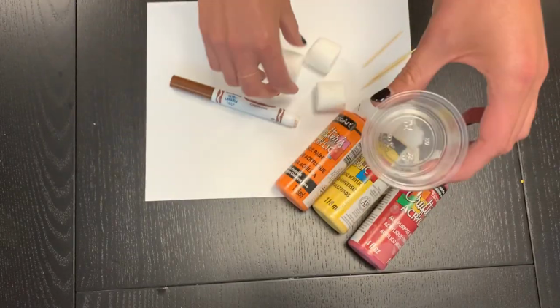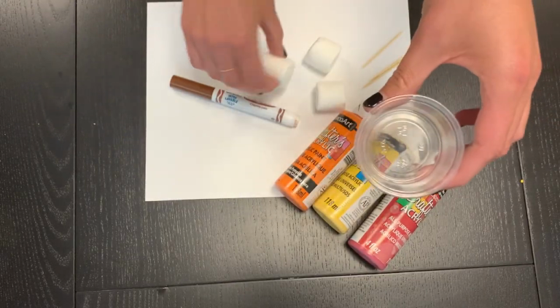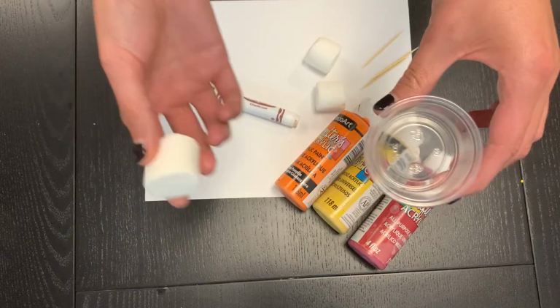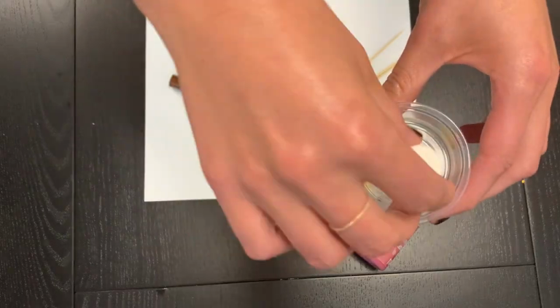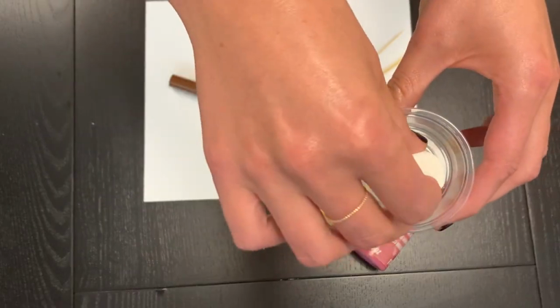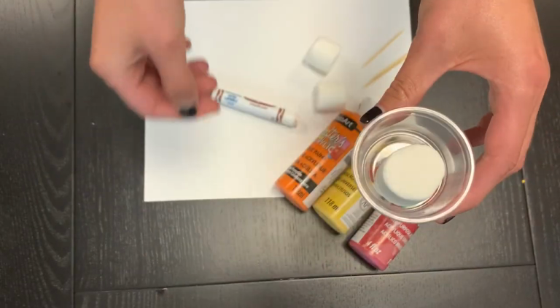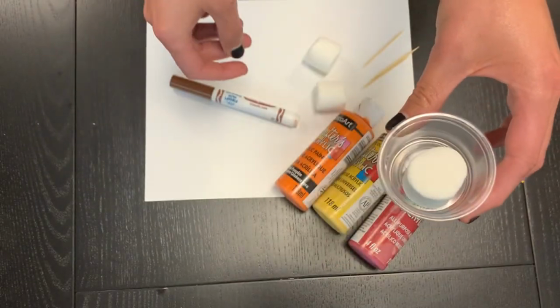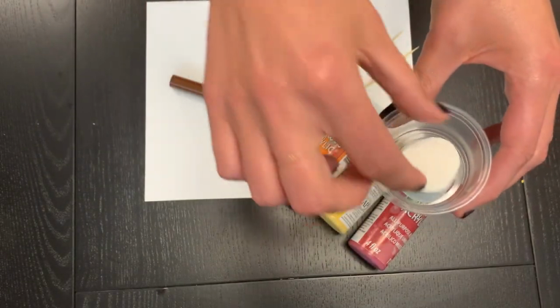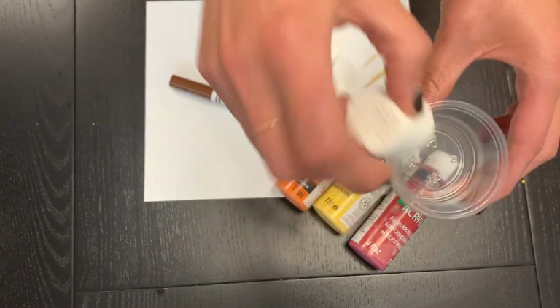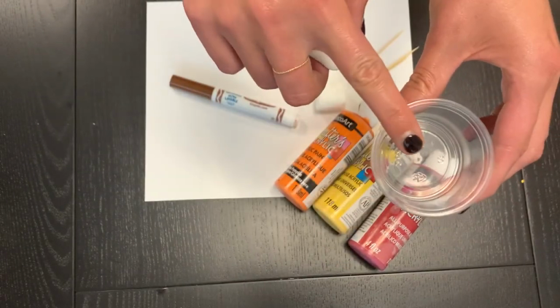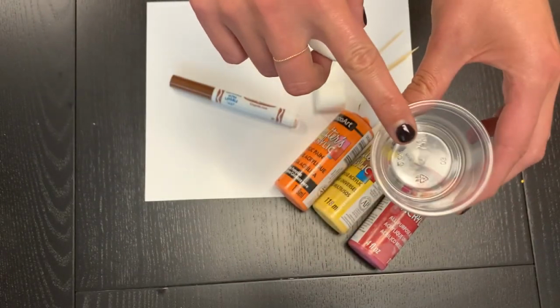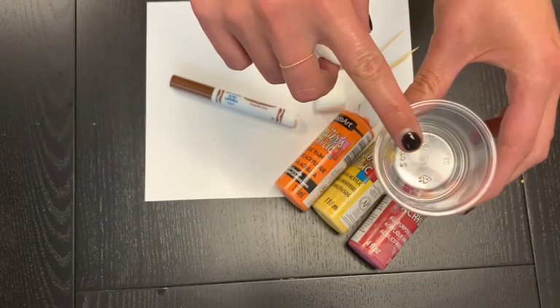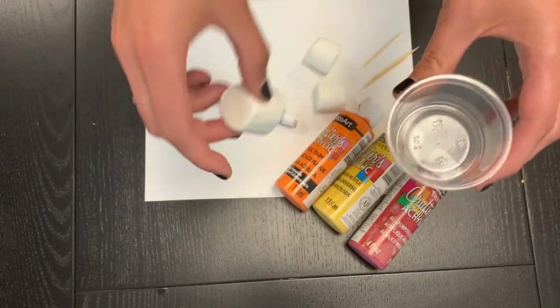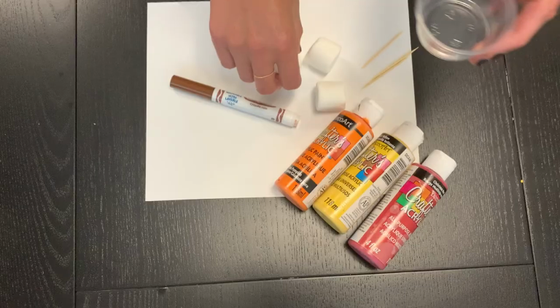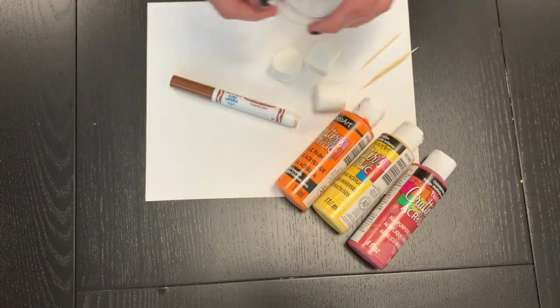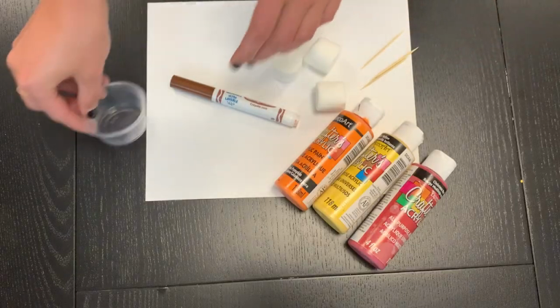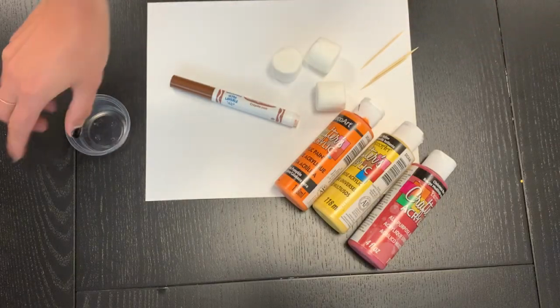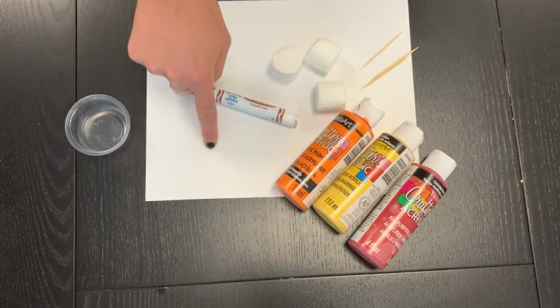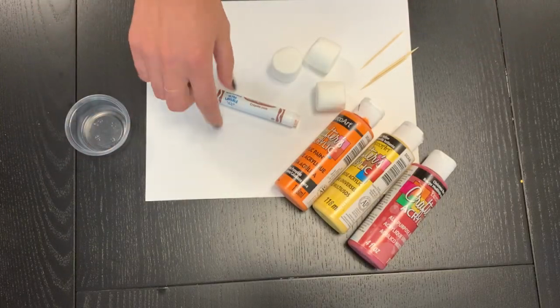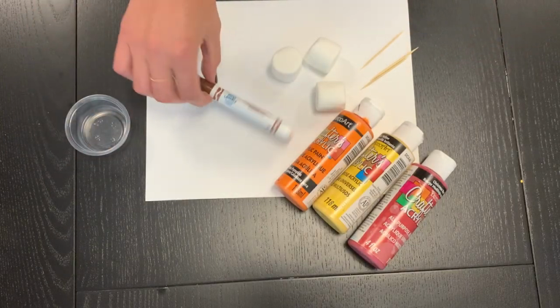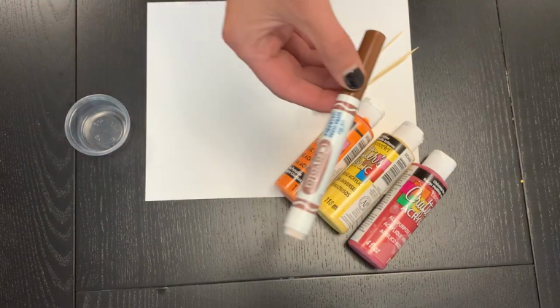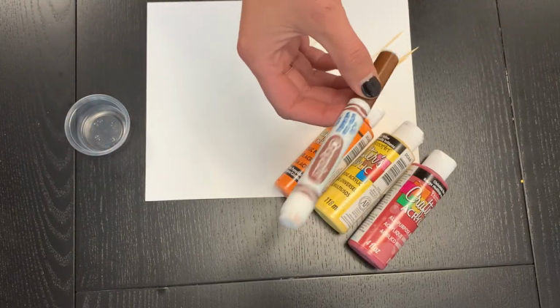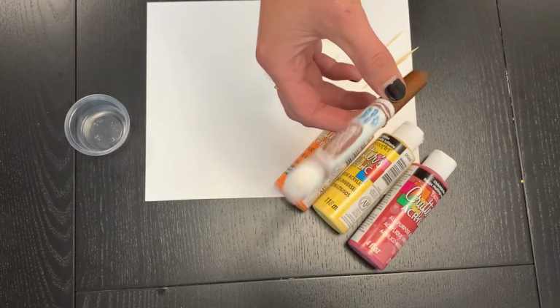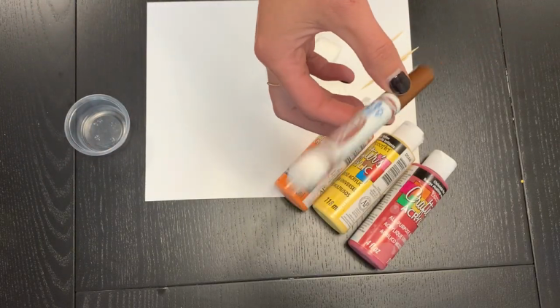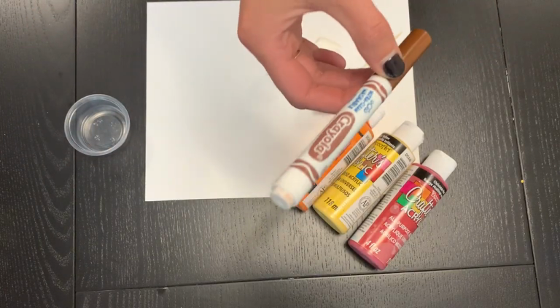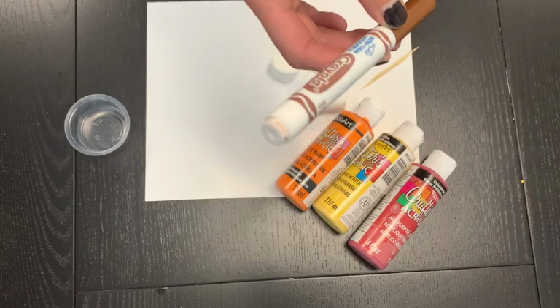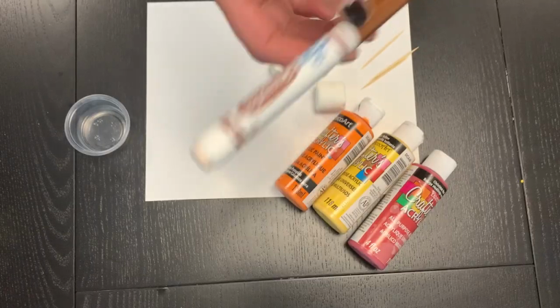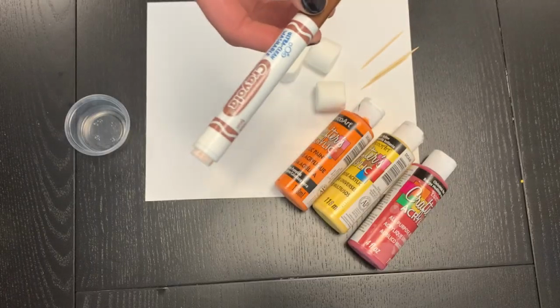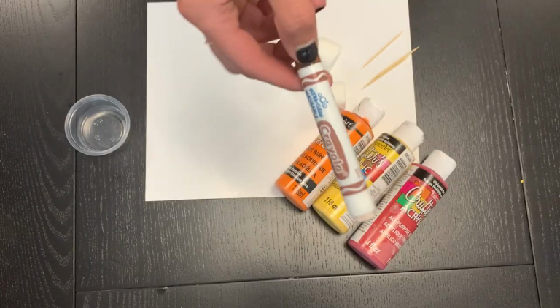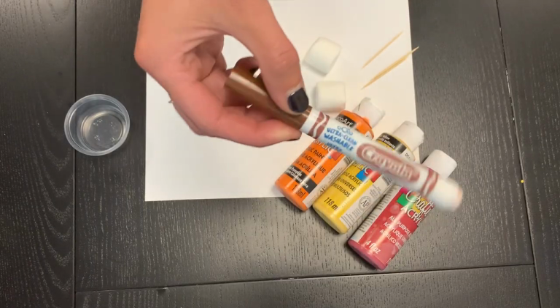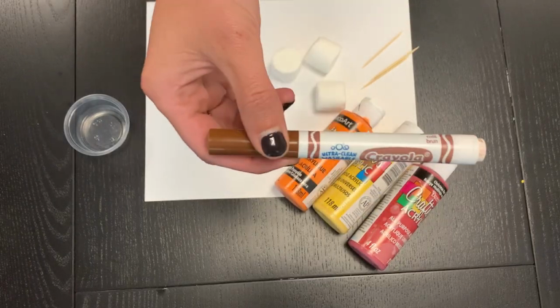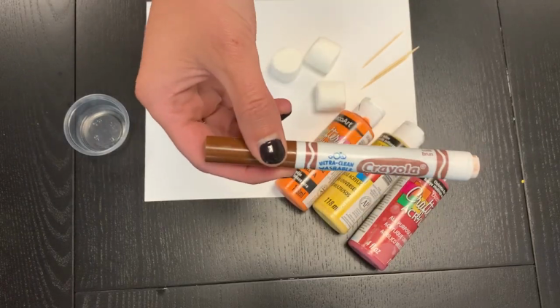Make sure that they can fit the marshmallow inside of it, because this is where we are going to be putting our paint. You'll need some white paper and you'll also need a brown marker for after the paint dries — this is what is going to make our log.